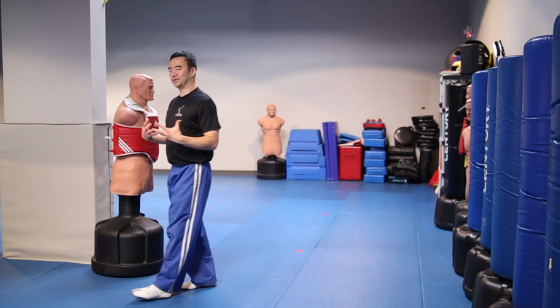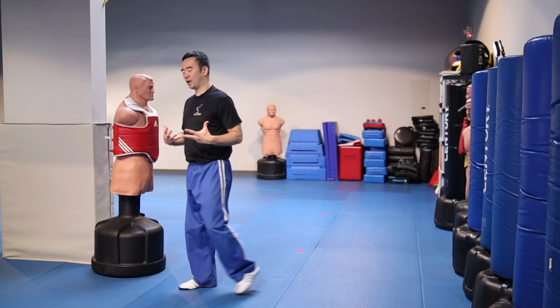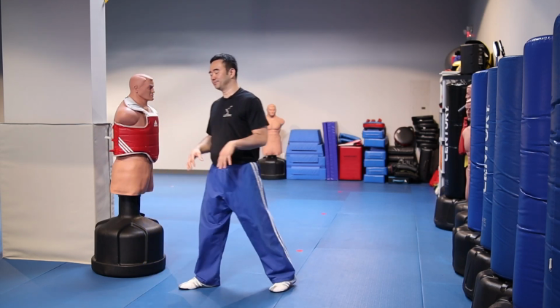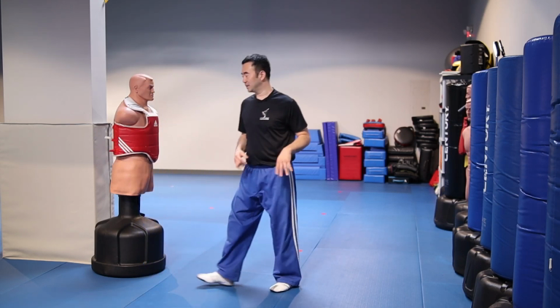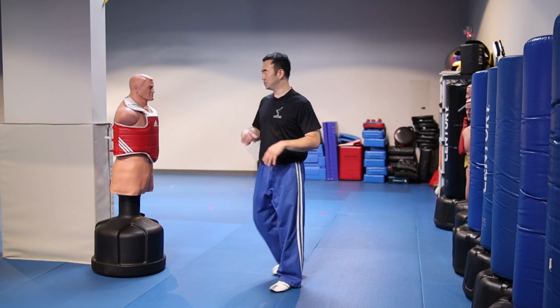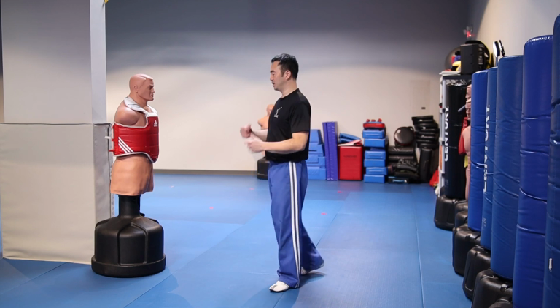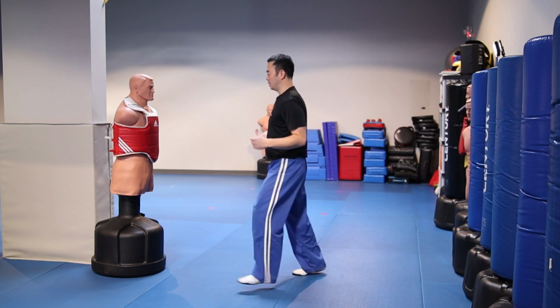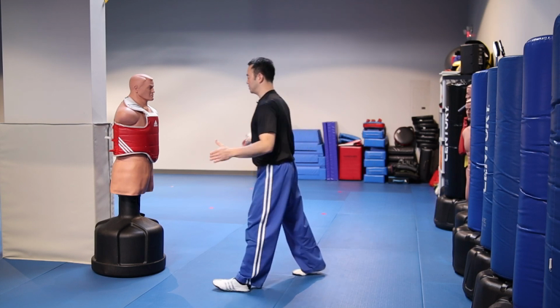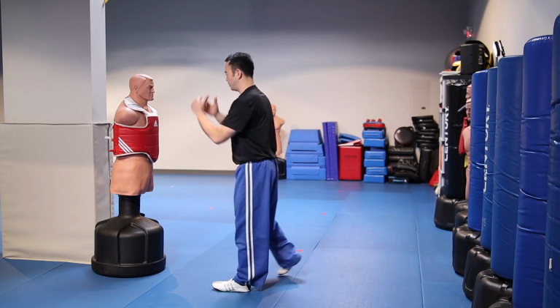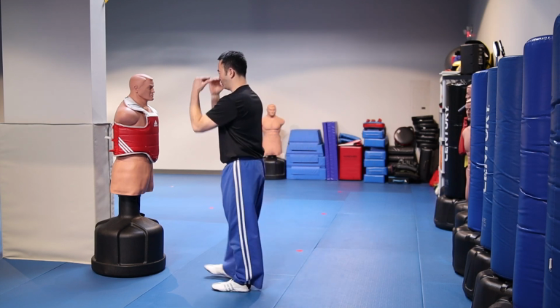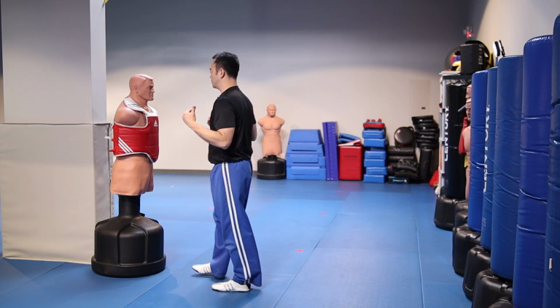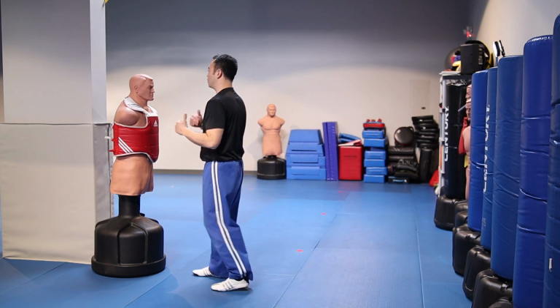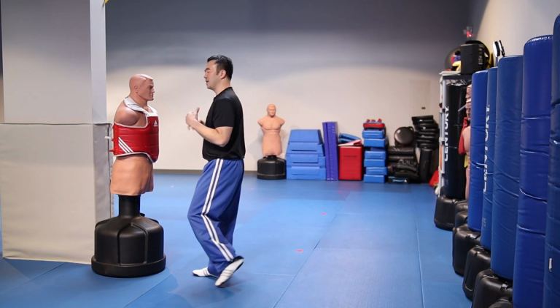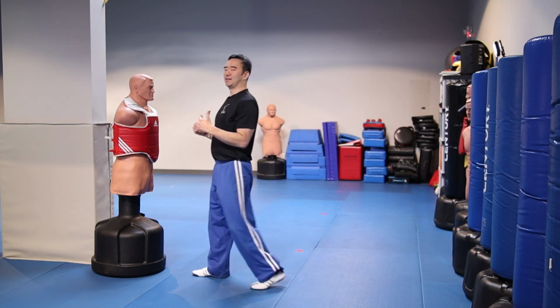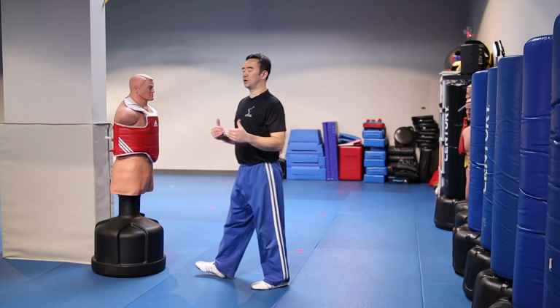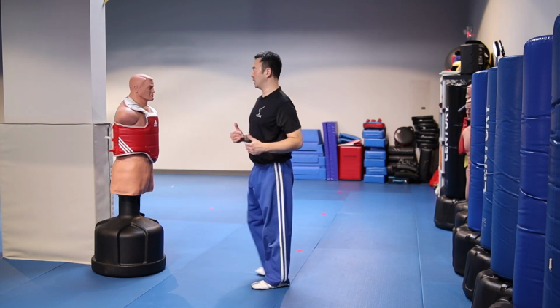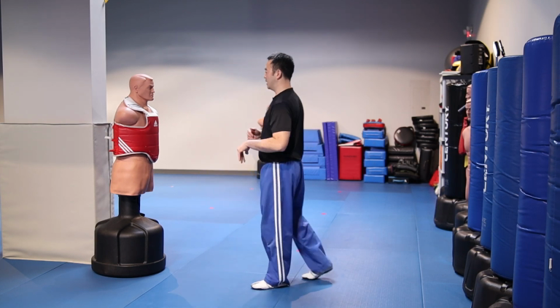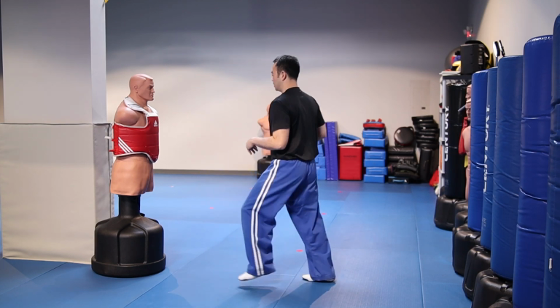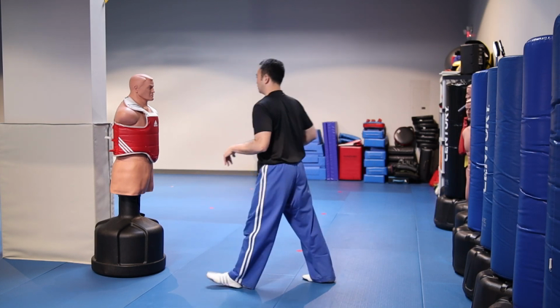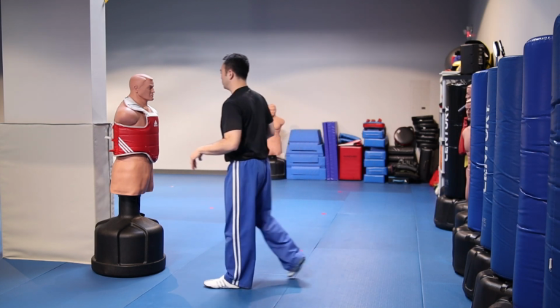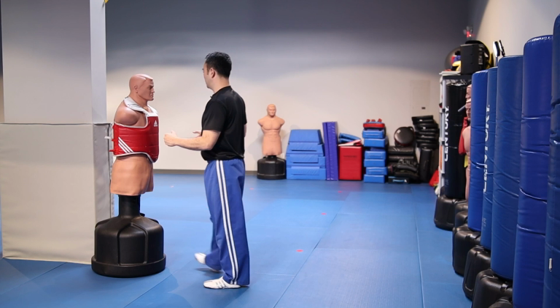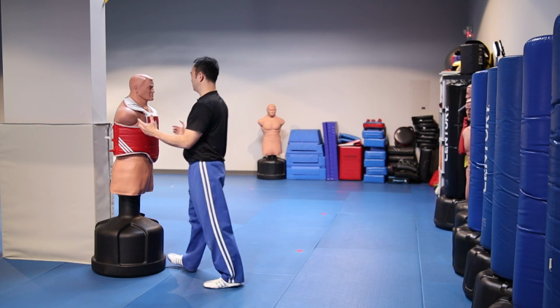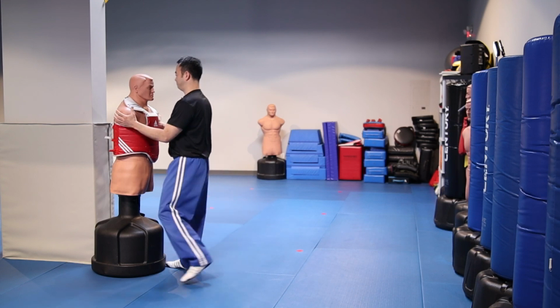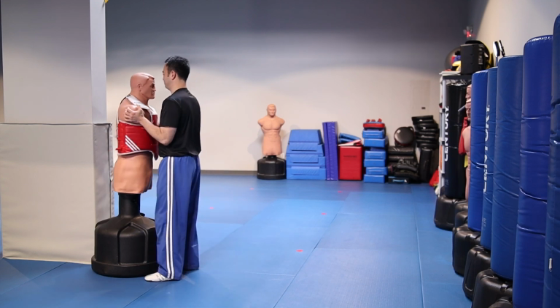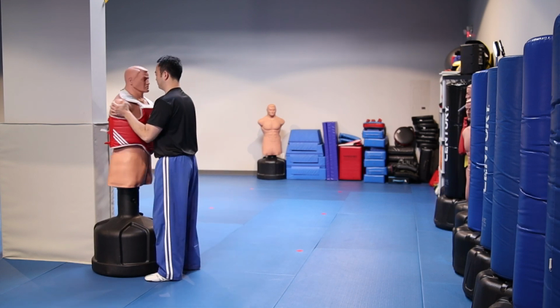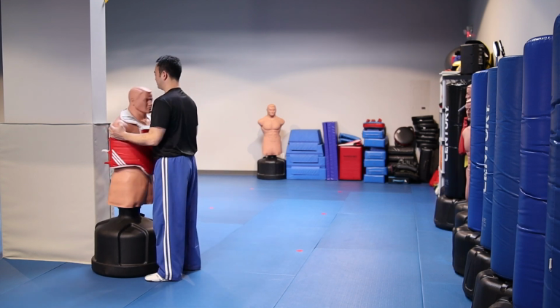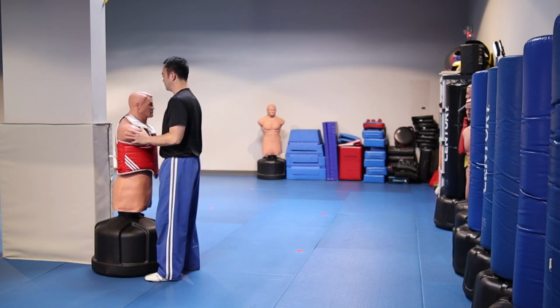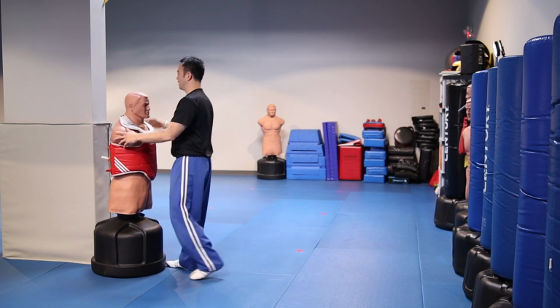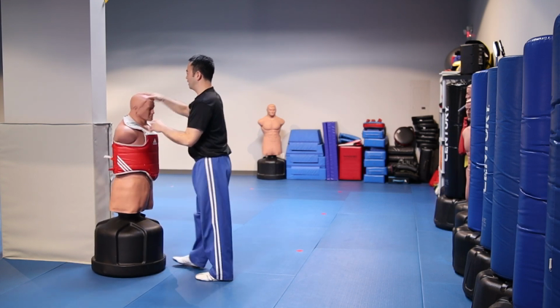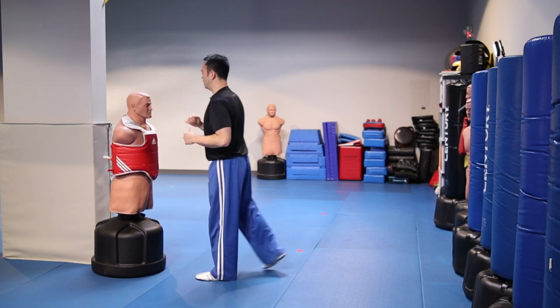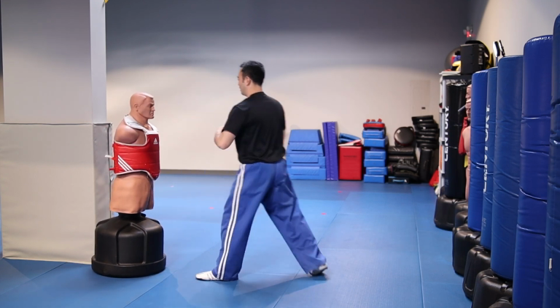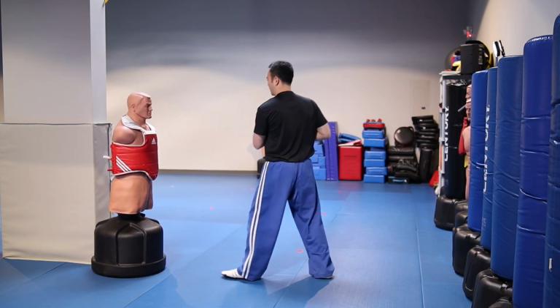Once you've loosened up and you're relaxed, you want to get a little bit of a sweat going. Once you're feeling your body's warm, then start kicking. Start lower and slower, then work above the head.